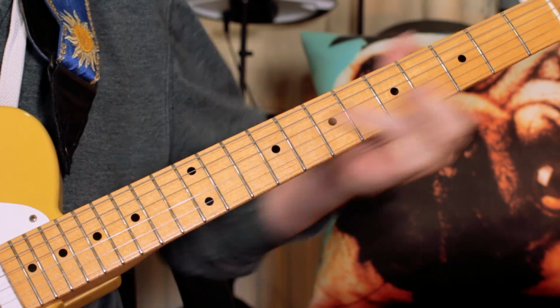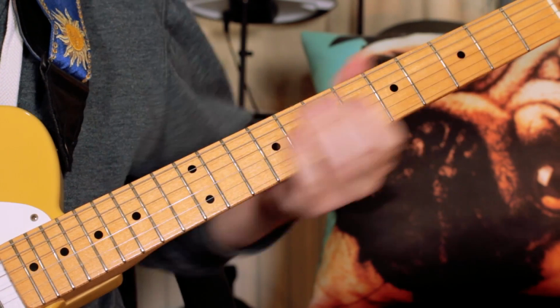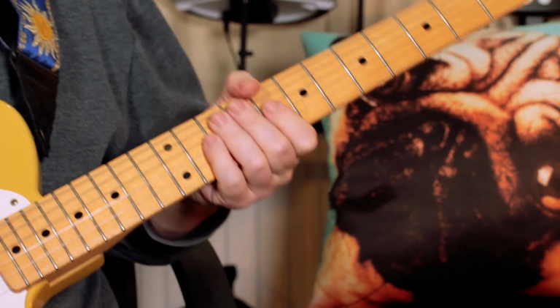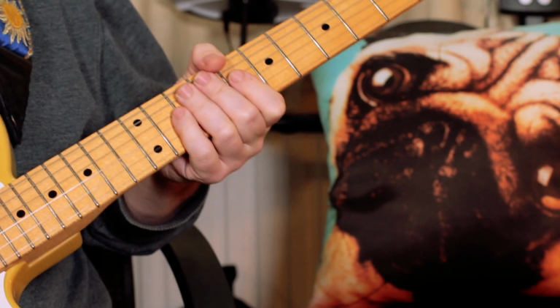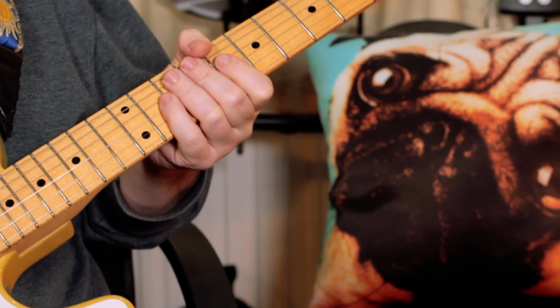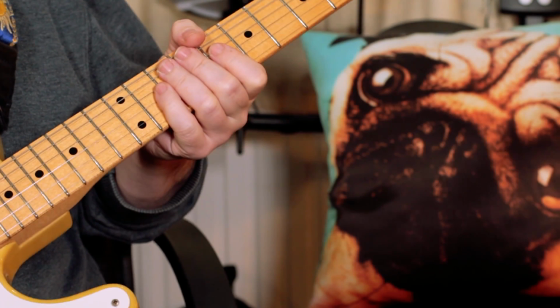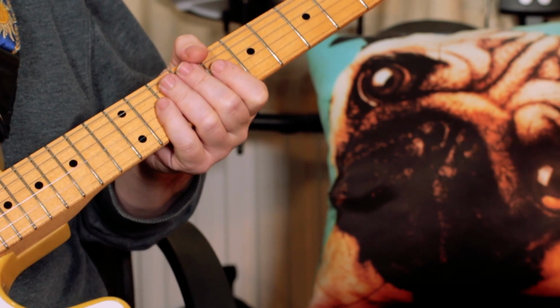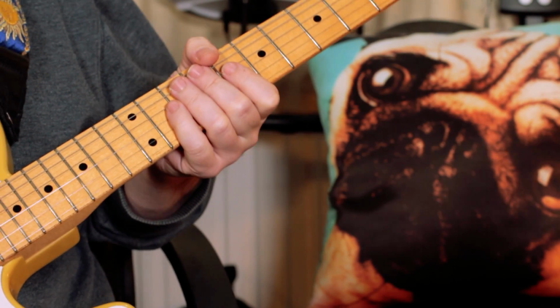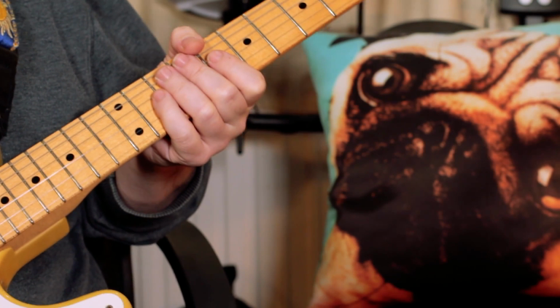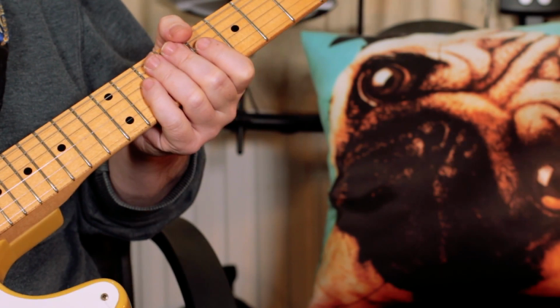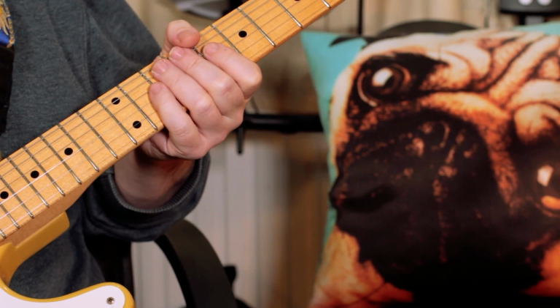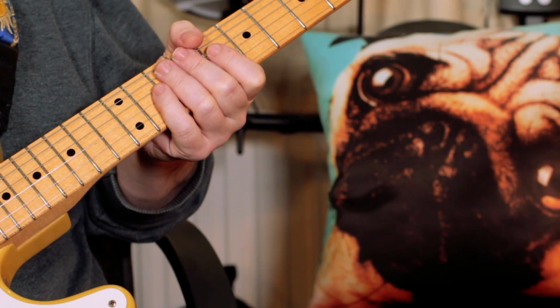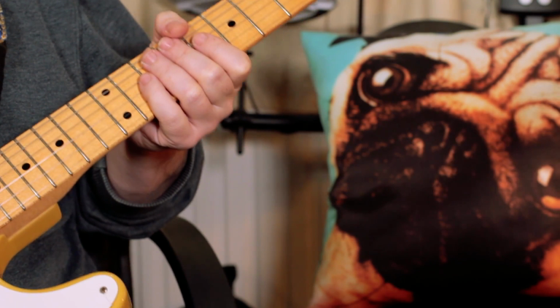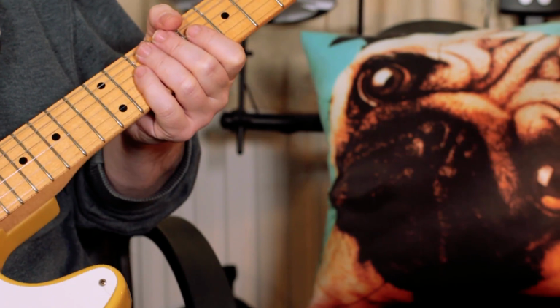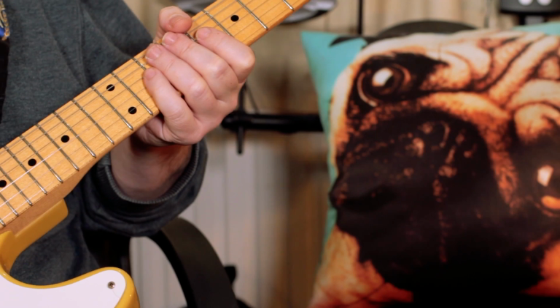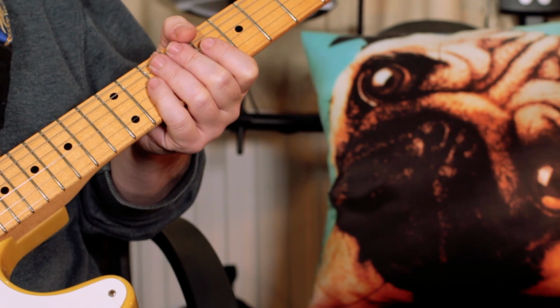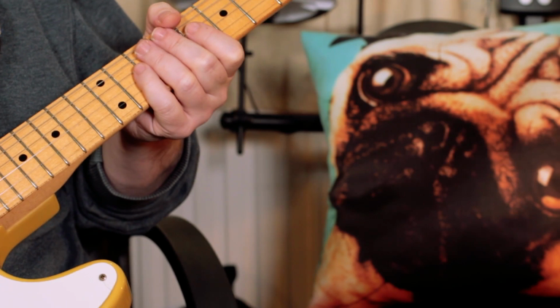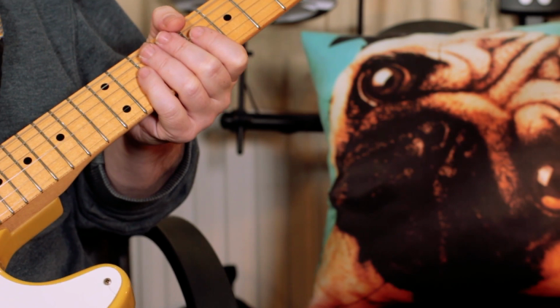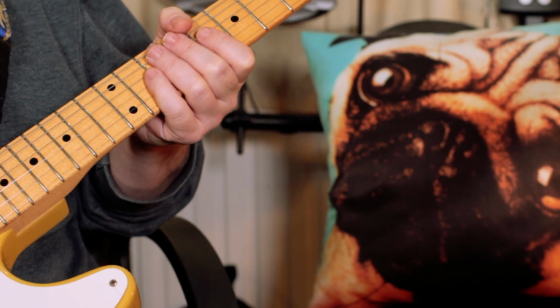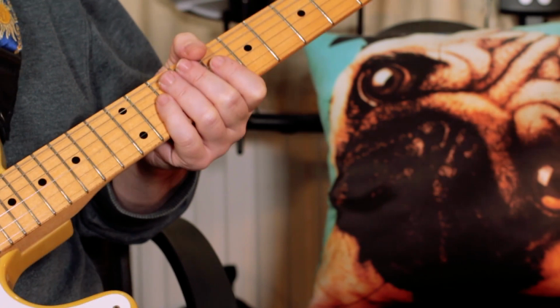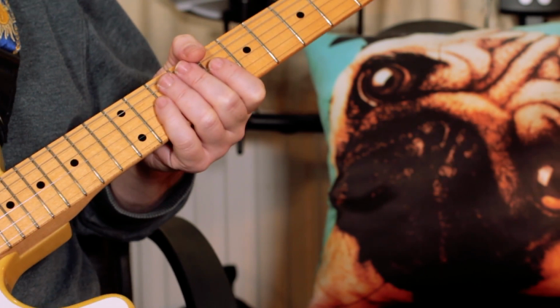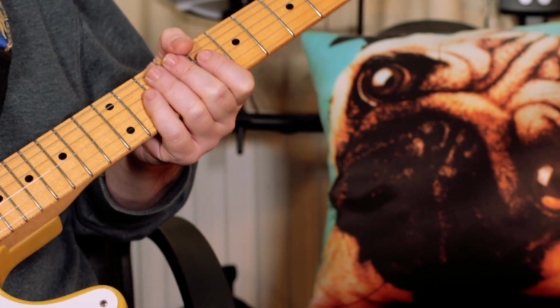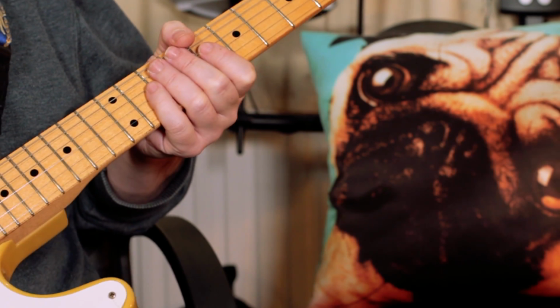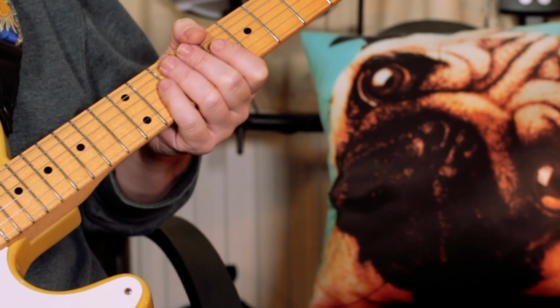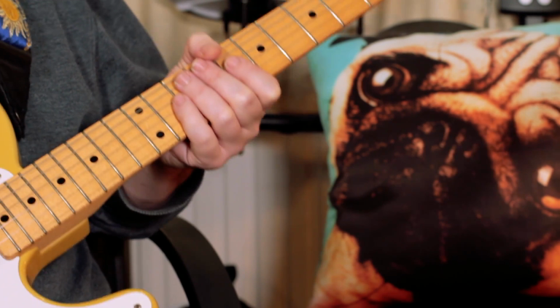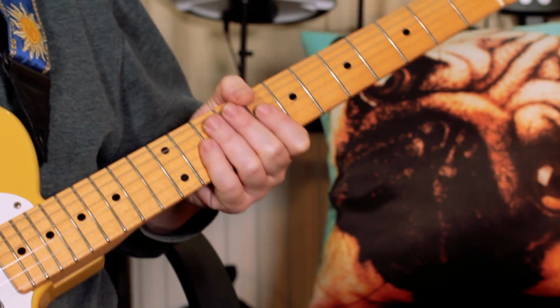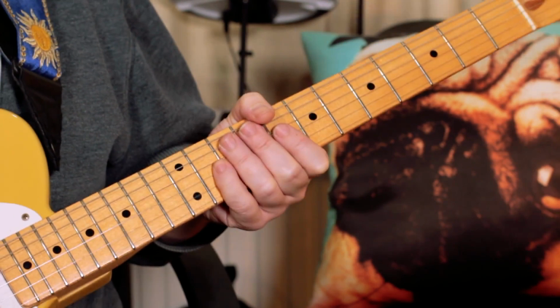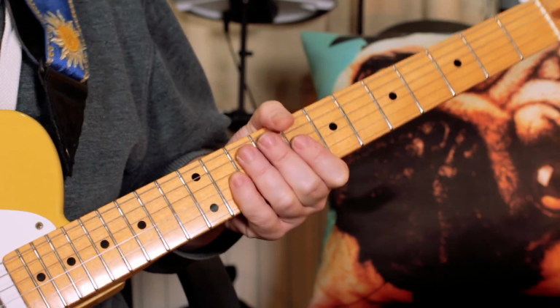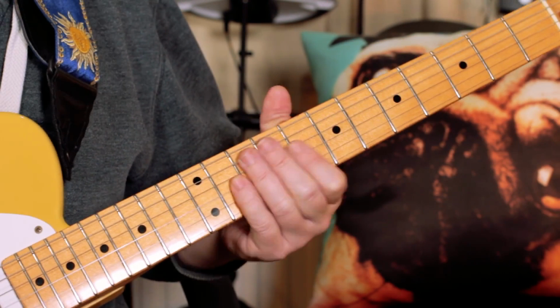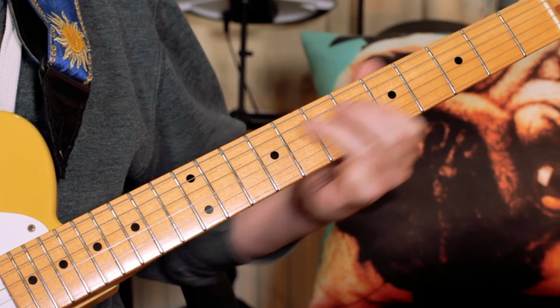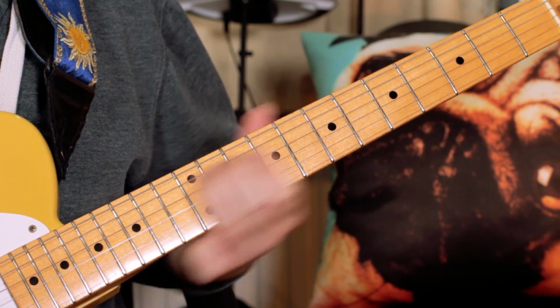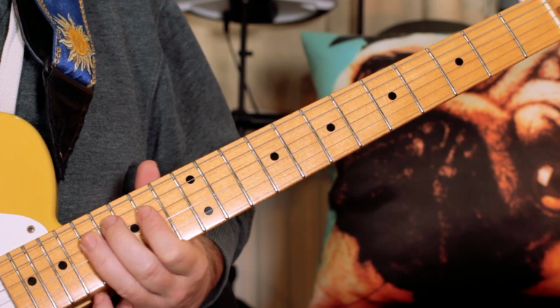I've also got one of those little organ pedals, which makes this quite fun — lets you get that kind of Spencer Davies sound. And then for the verse itself, nice and simple, we've got the riff.